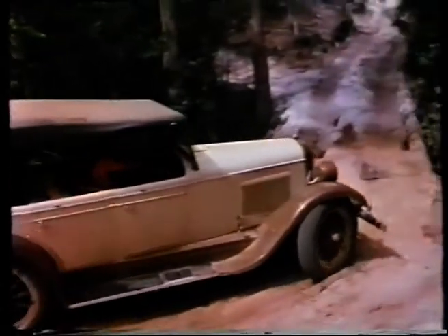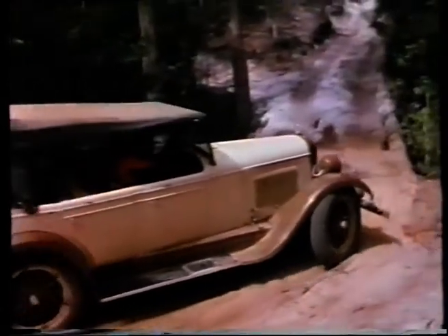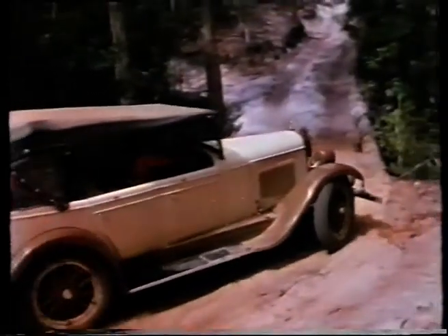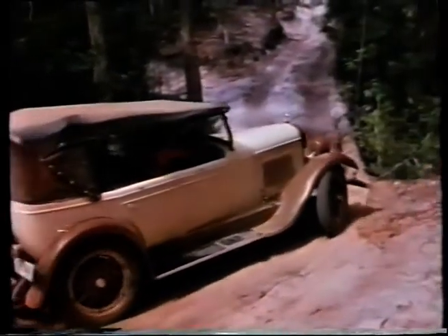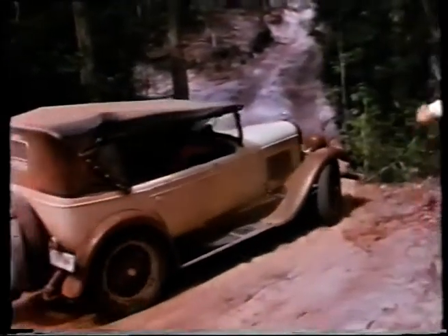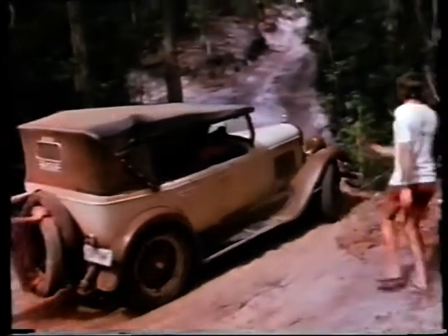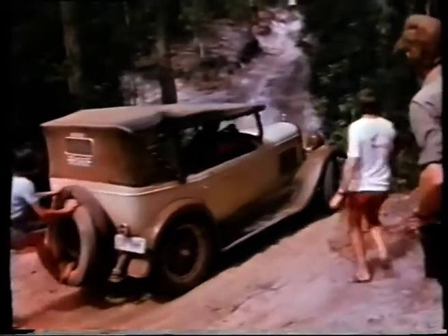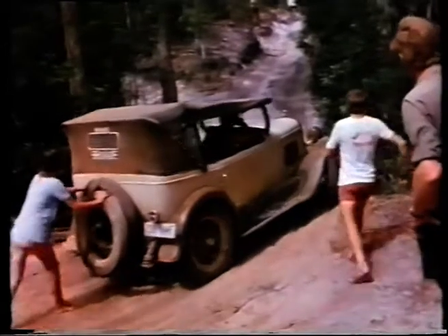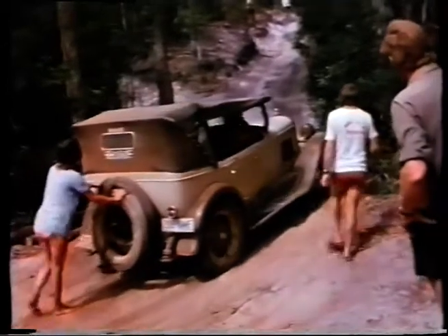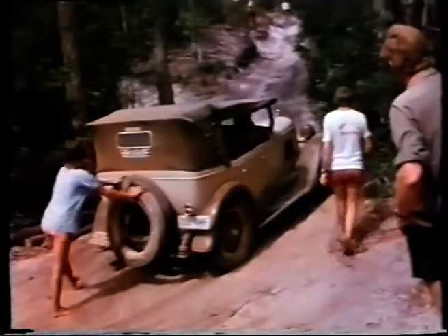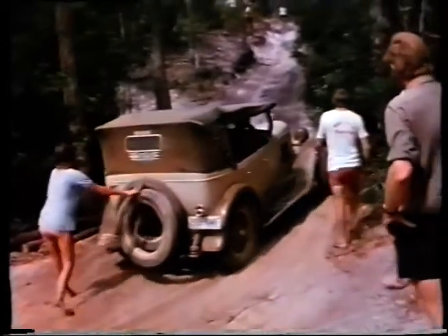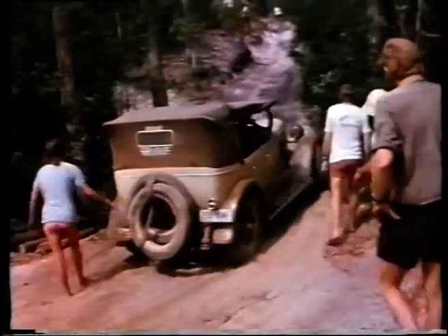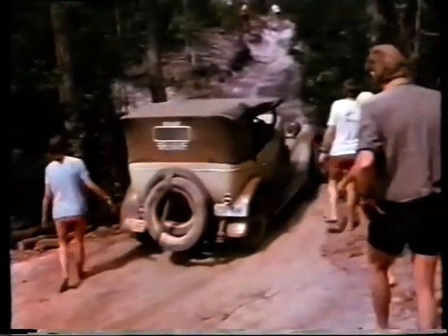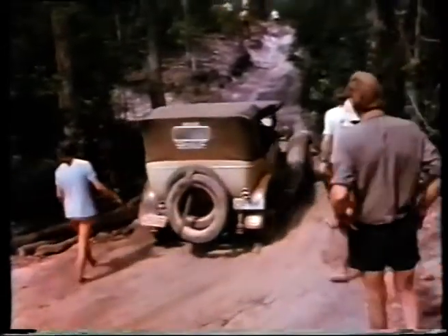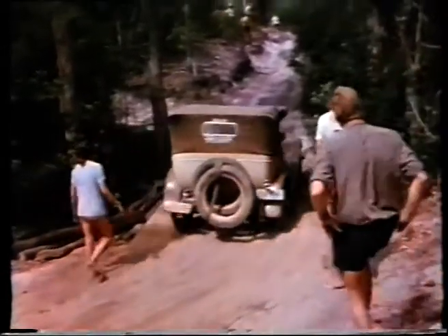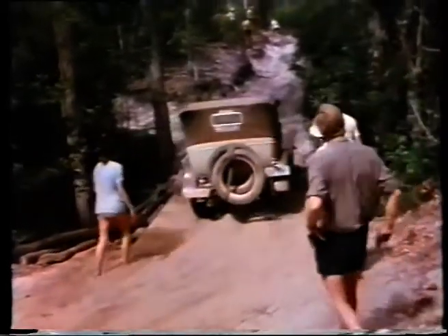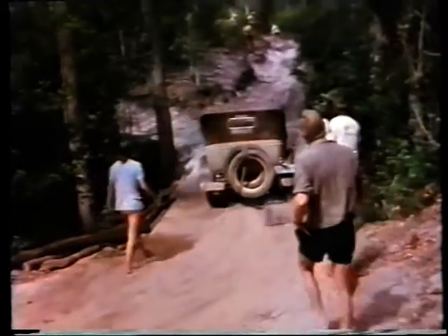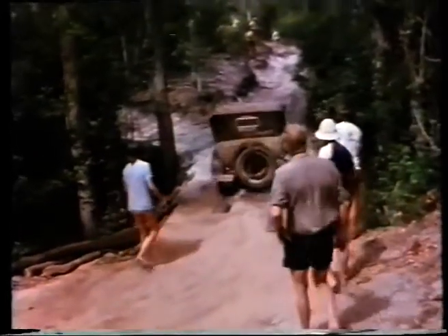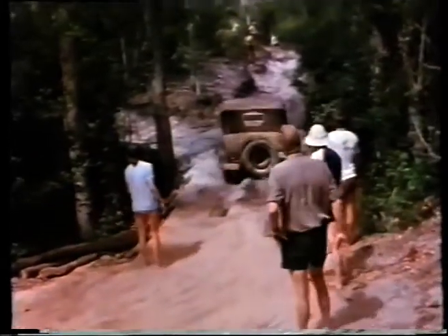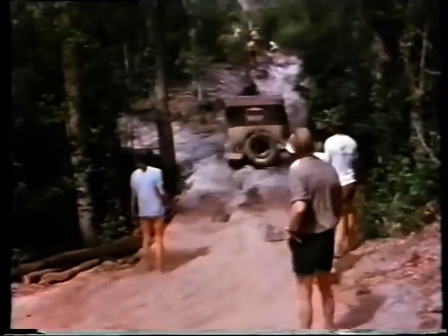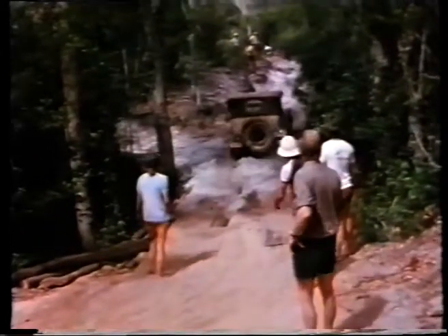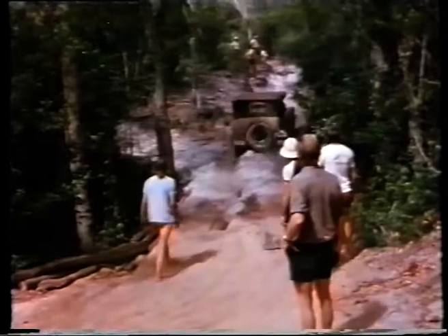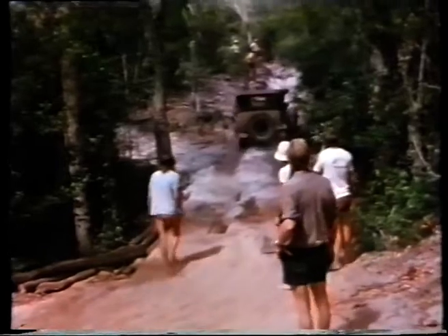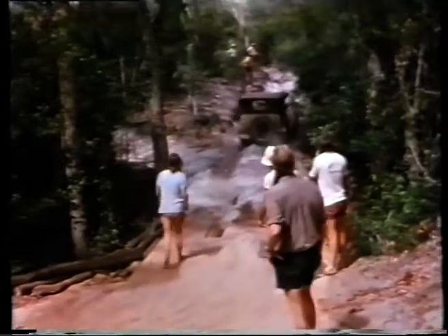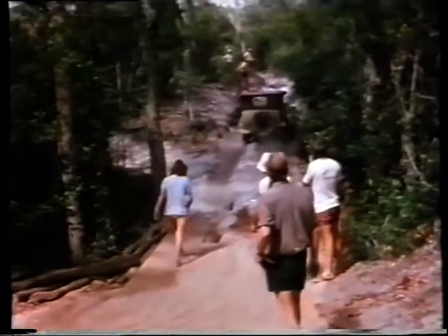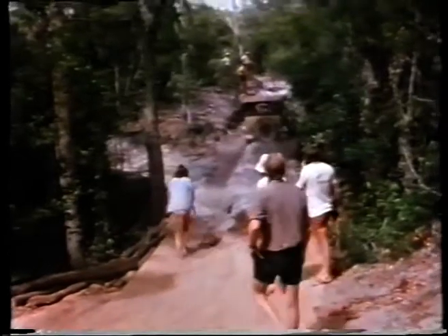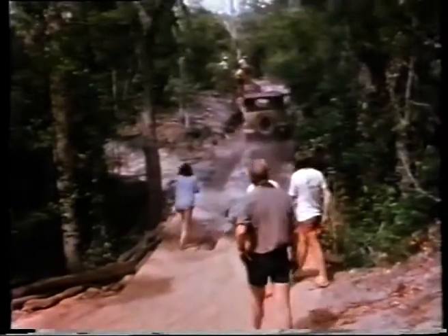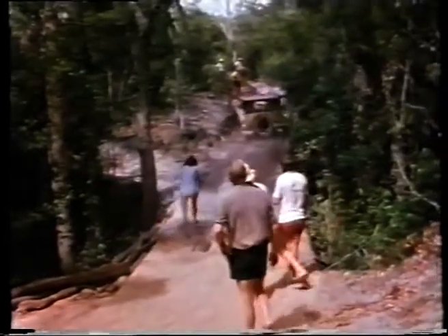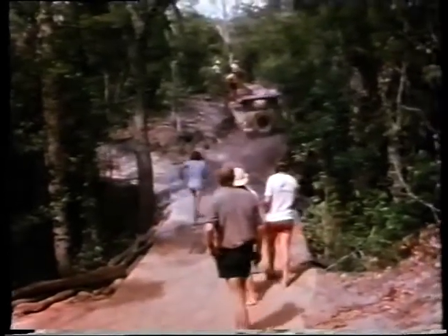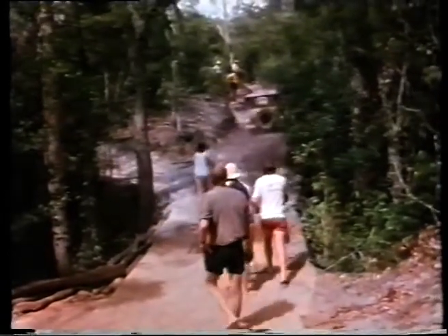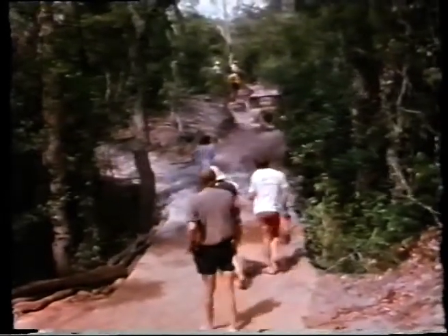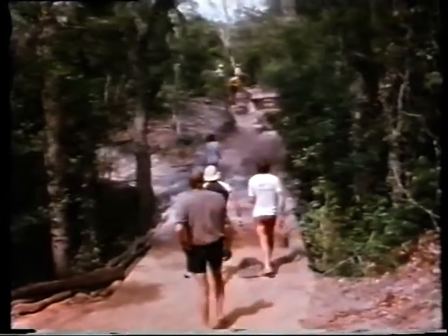Andre and Fran Dorr volunteered their 1928 Dodge. Fortunately, the Jardine River was at a low level. And the Dodge, escorted by the film car, set off with a full load of passengers.